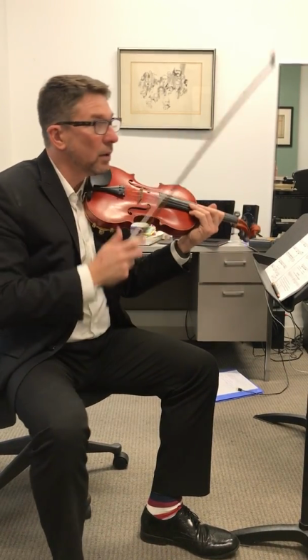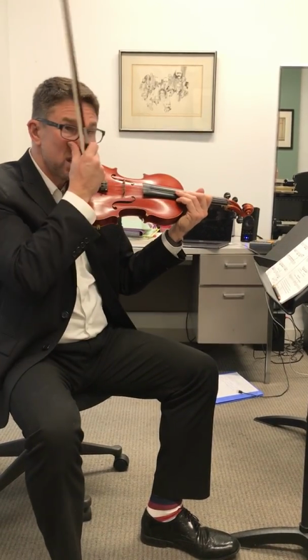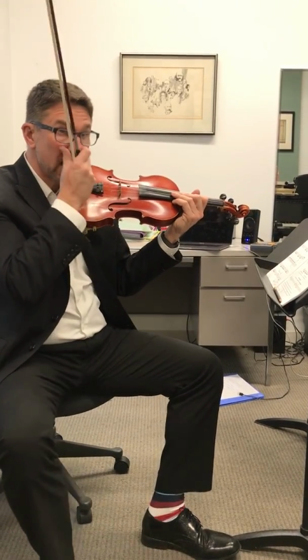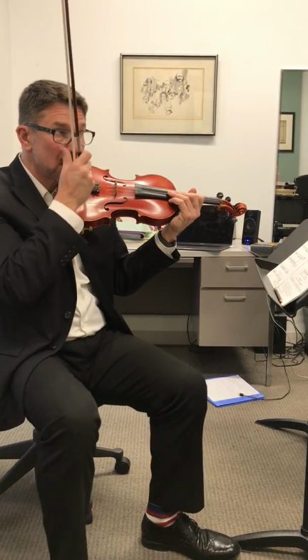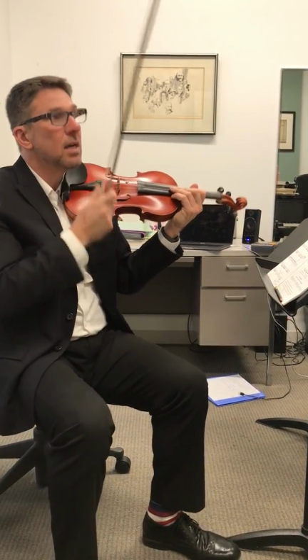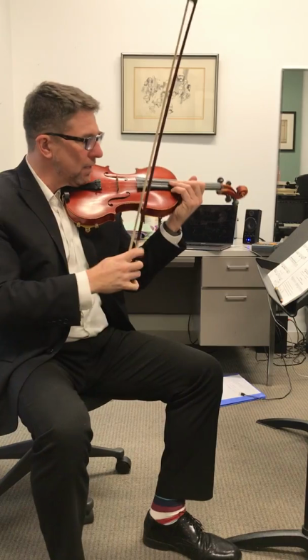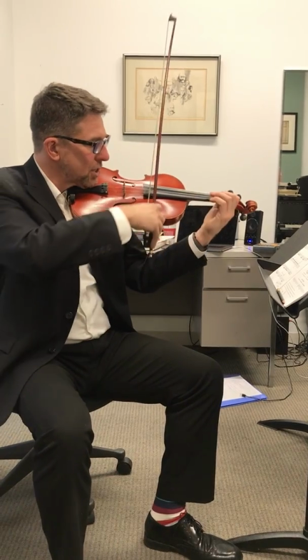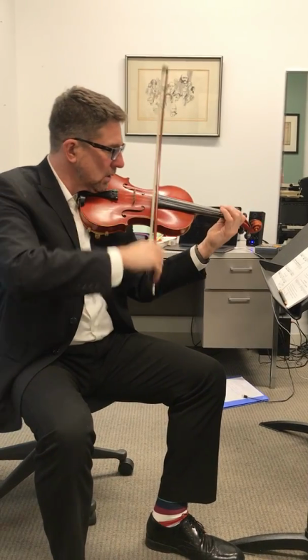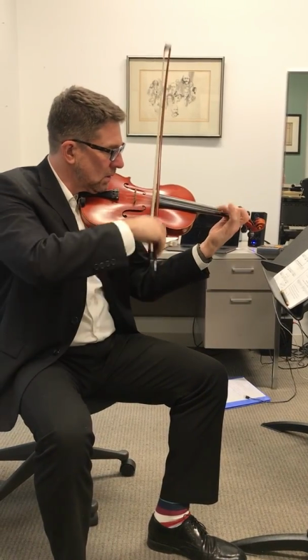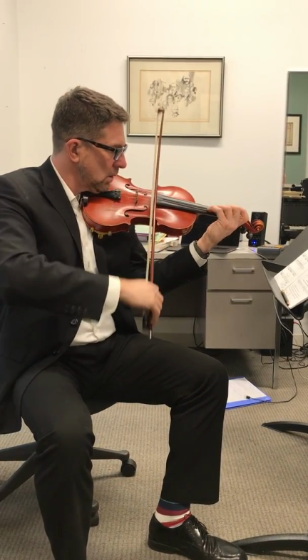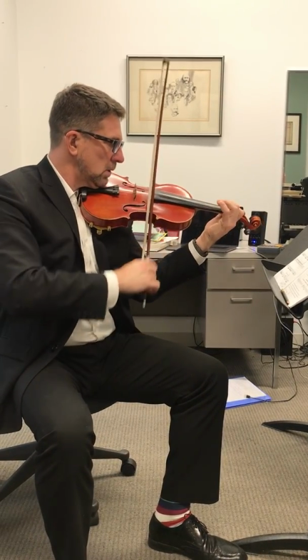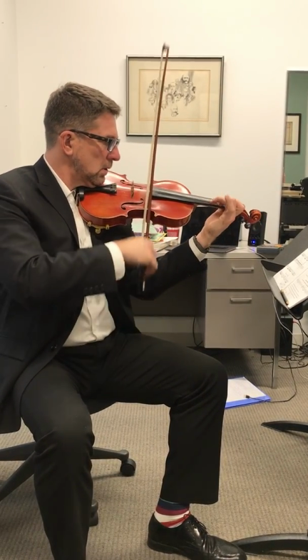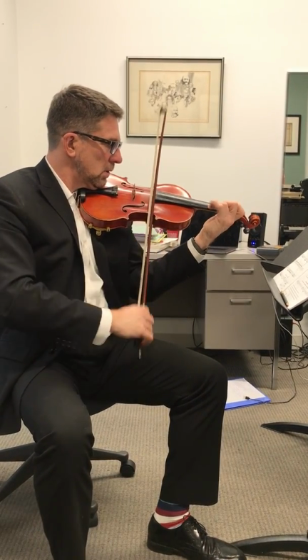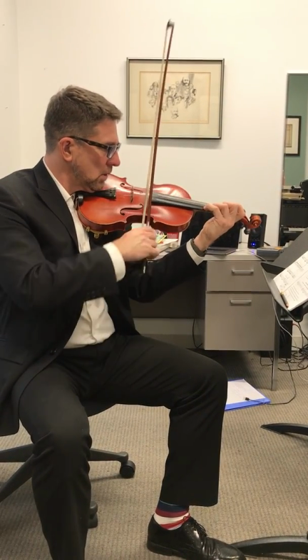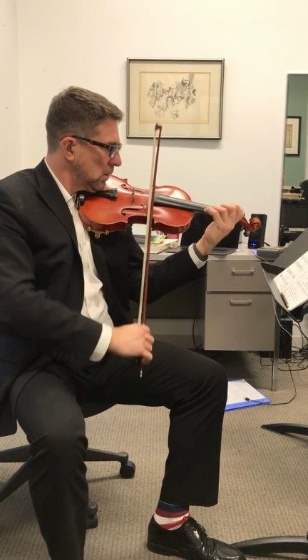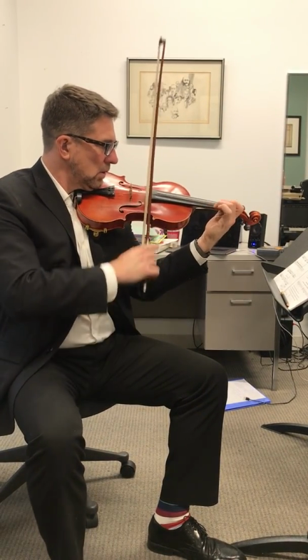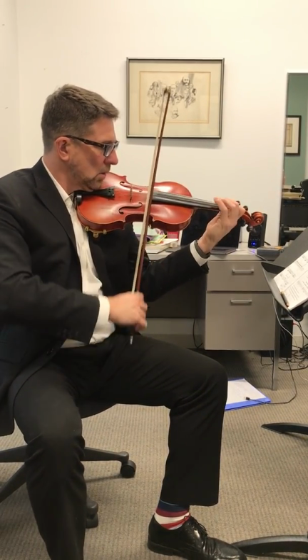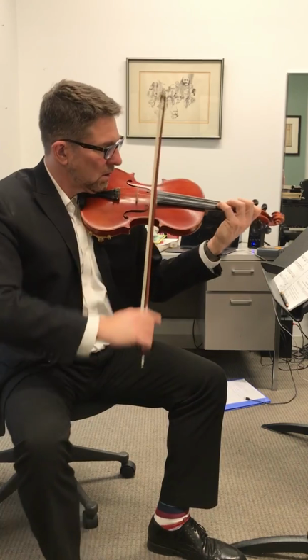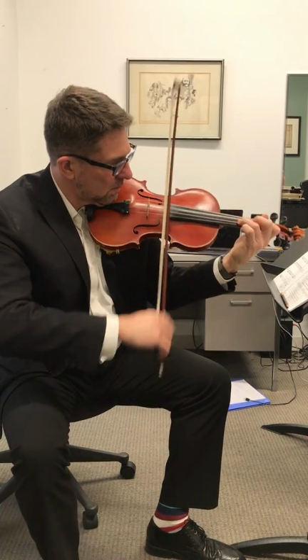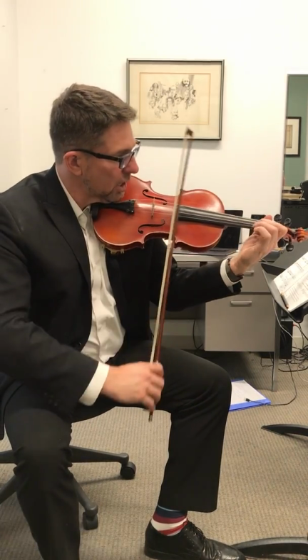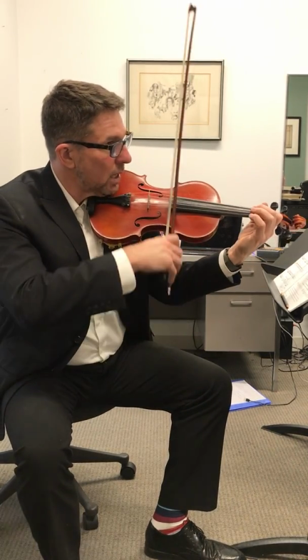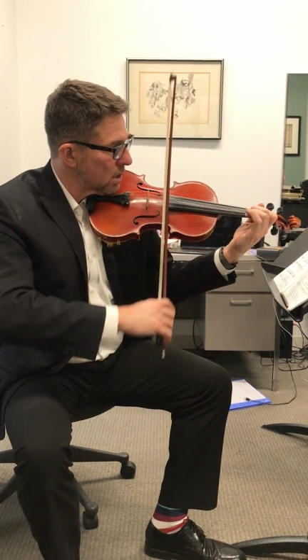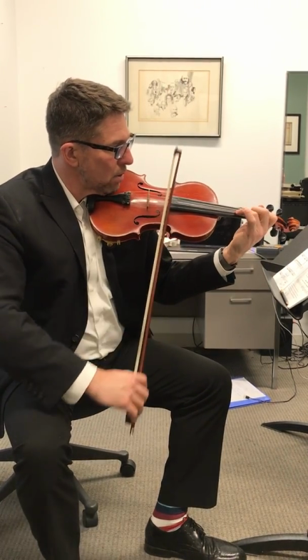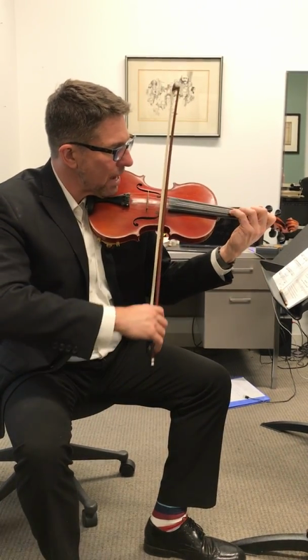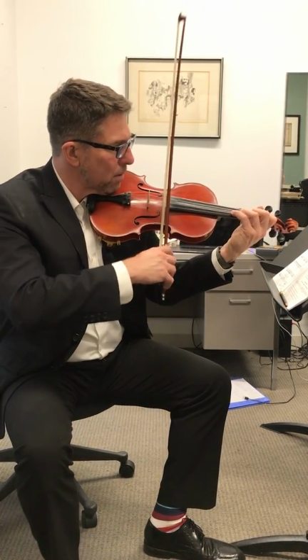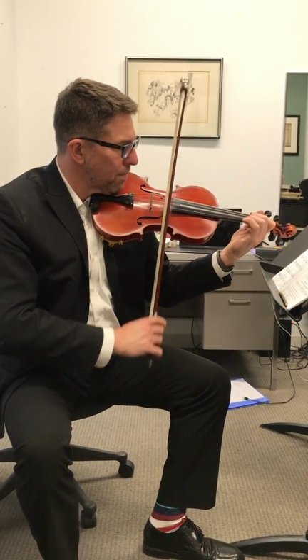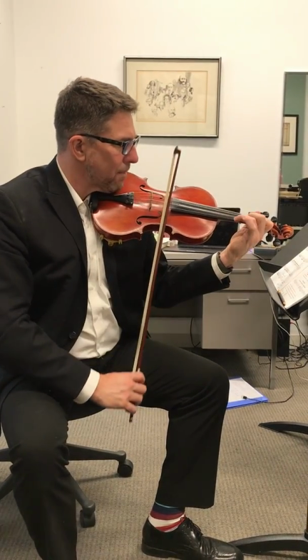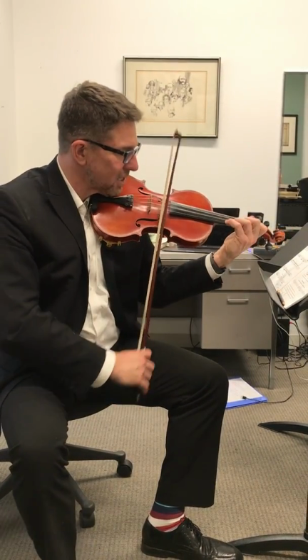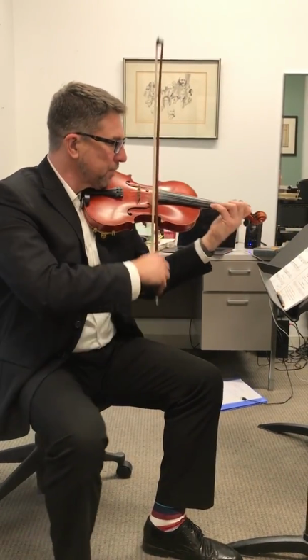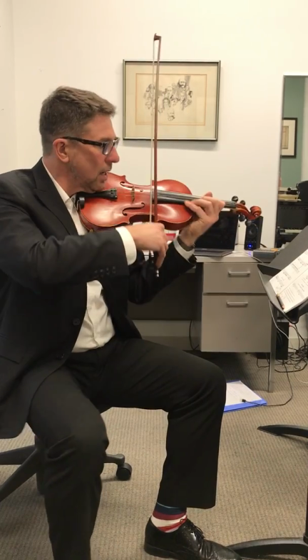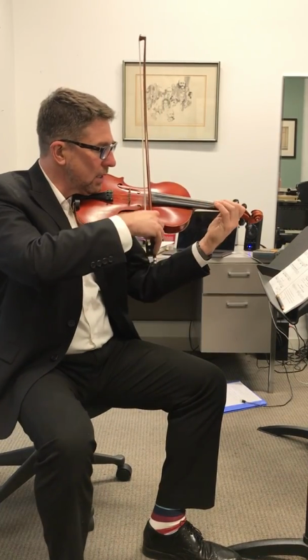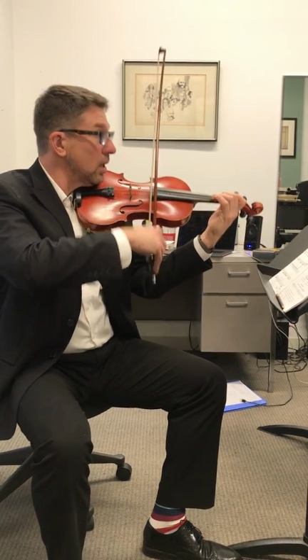Okay, this is section C, B-flat major scale. Low 1. Full step, full step, half step, full step, full step, half step. Okay, ready, go.